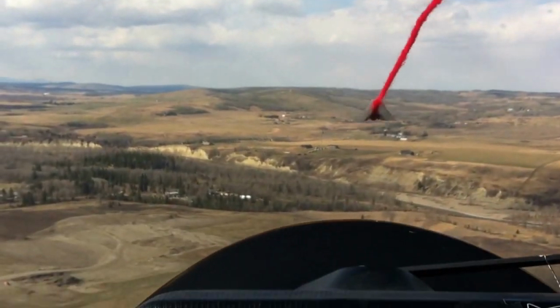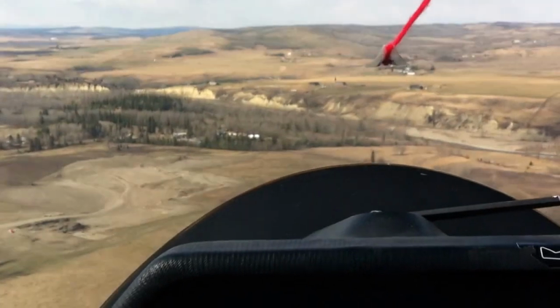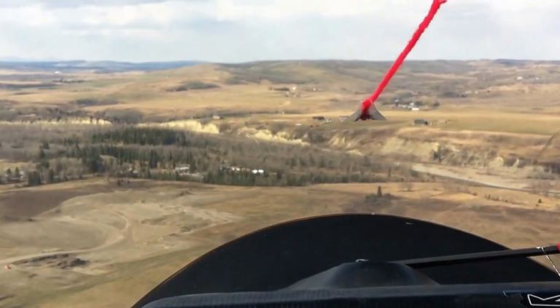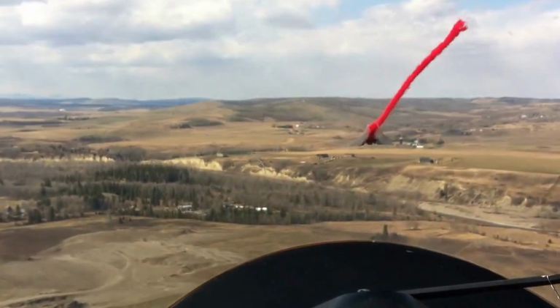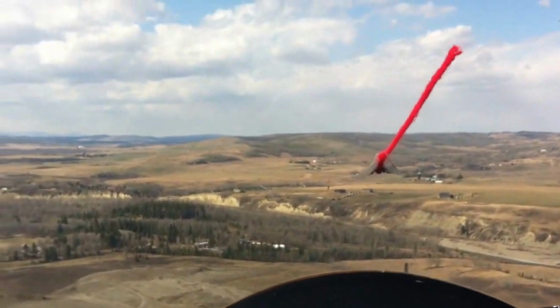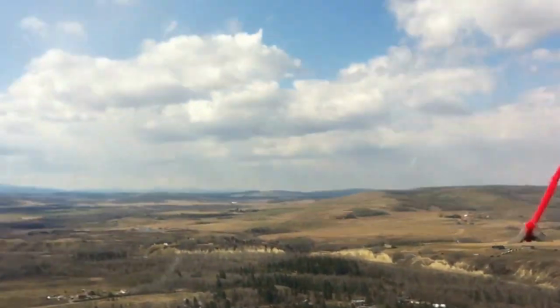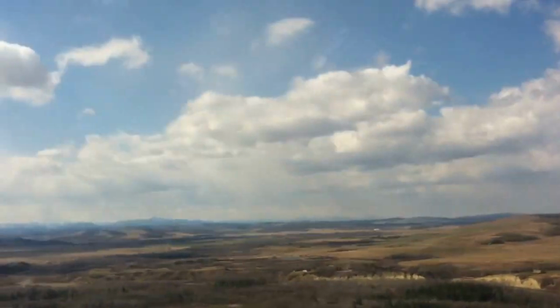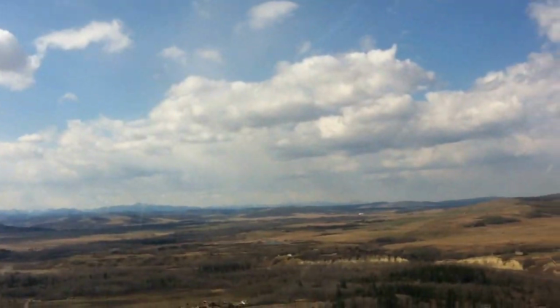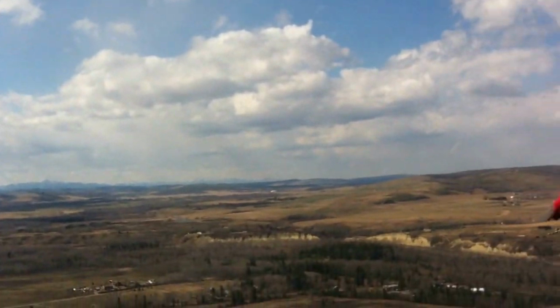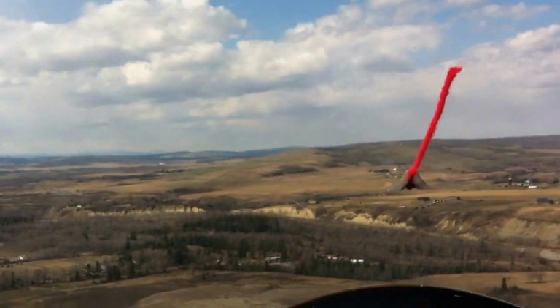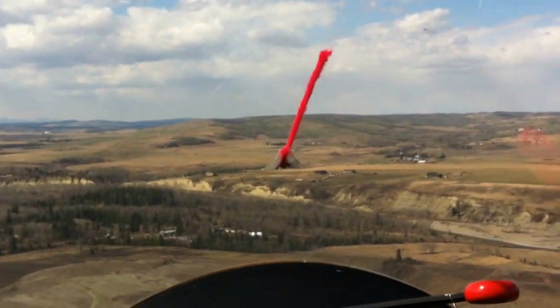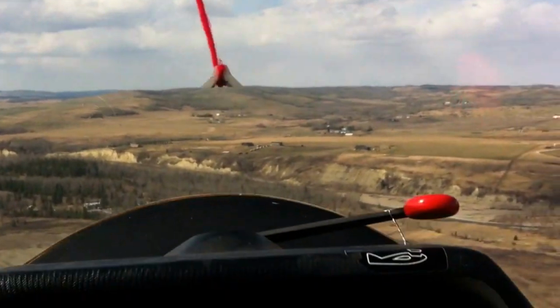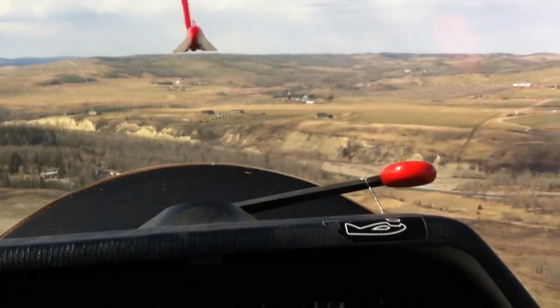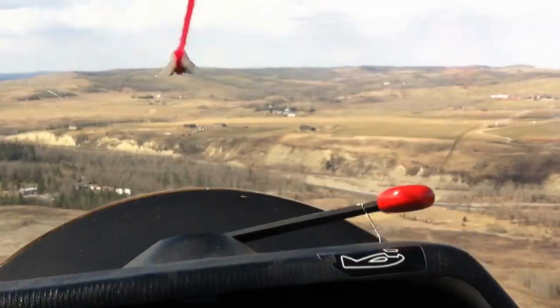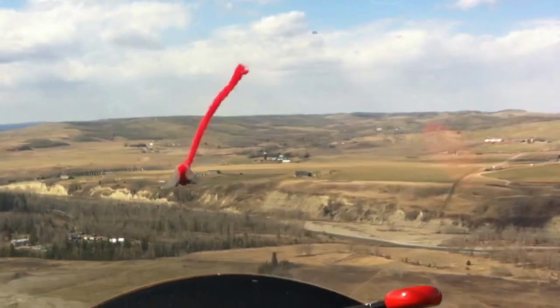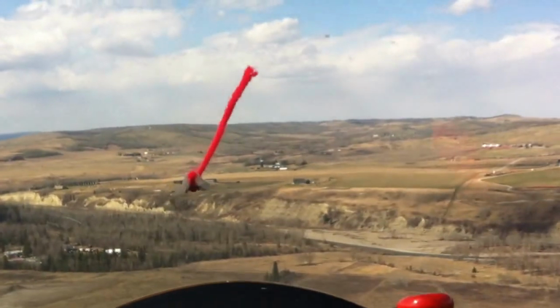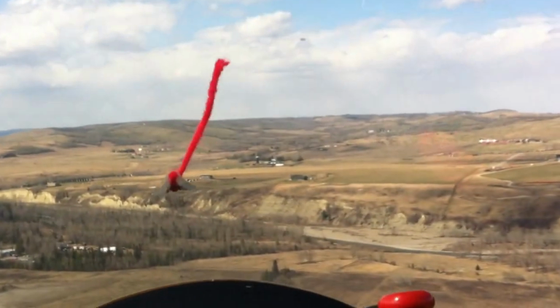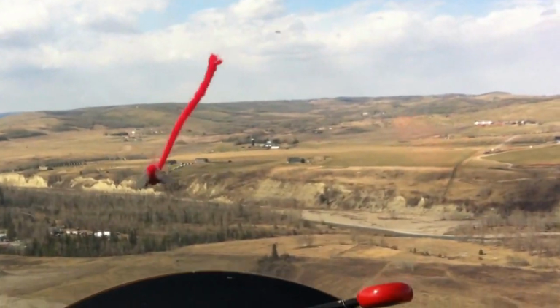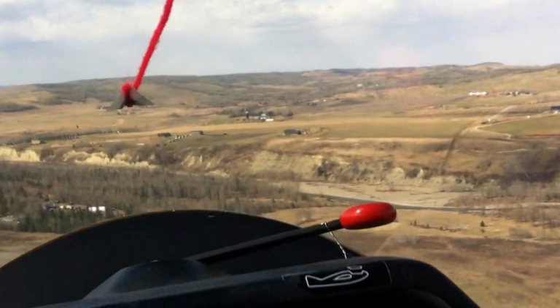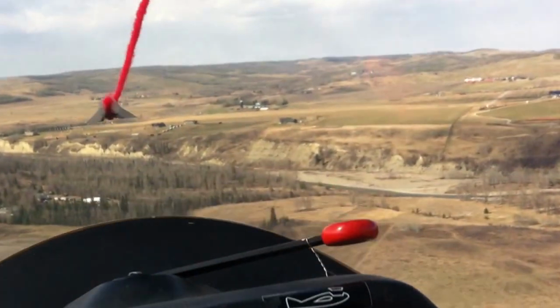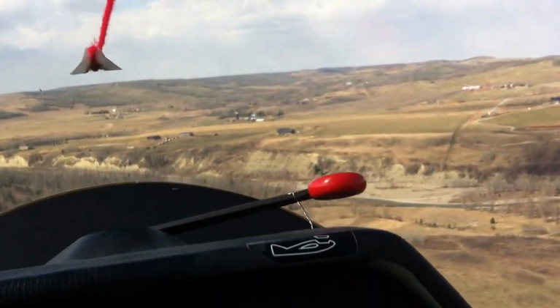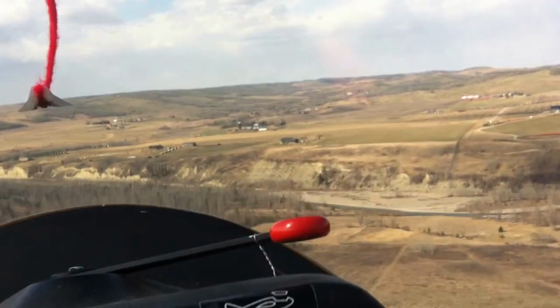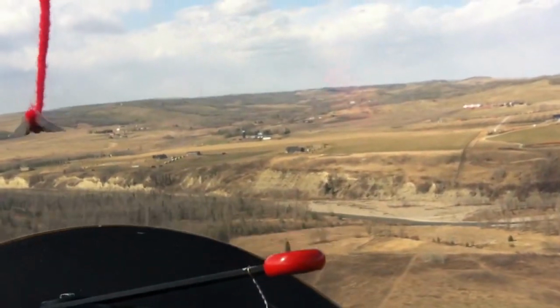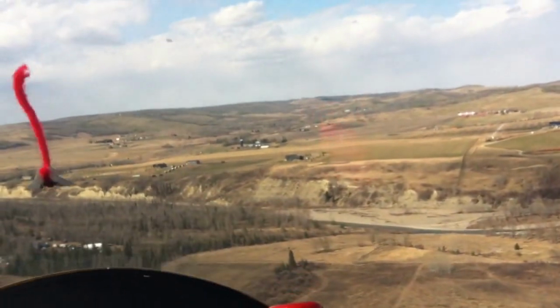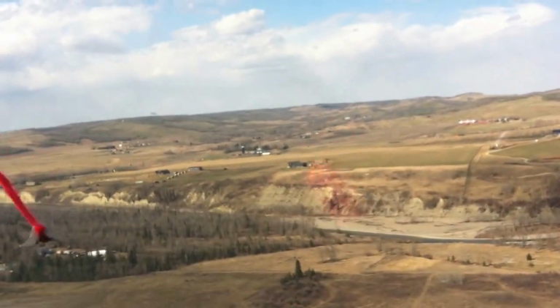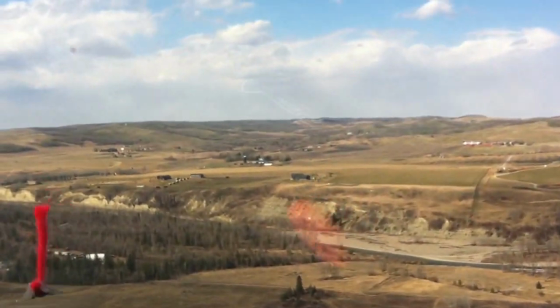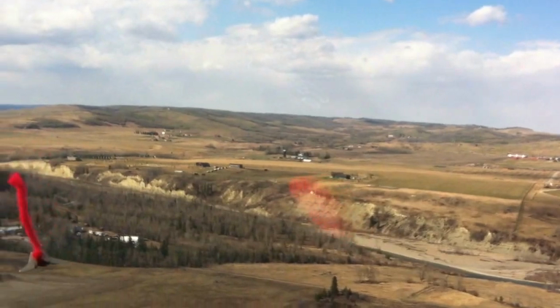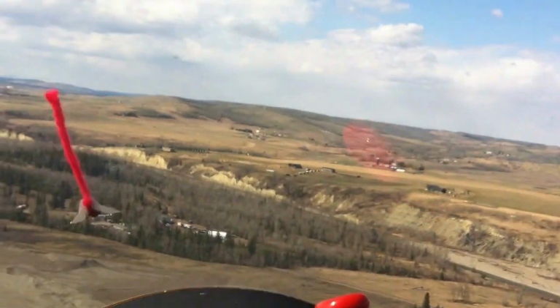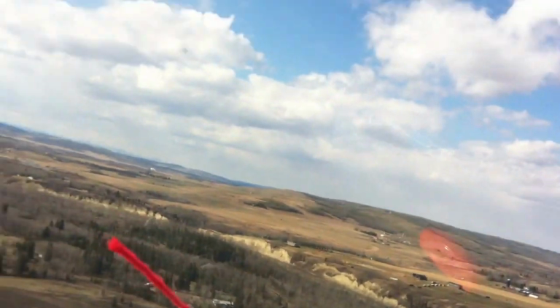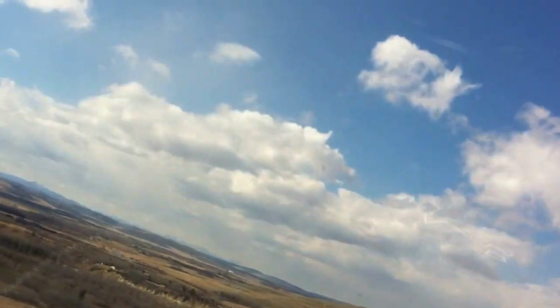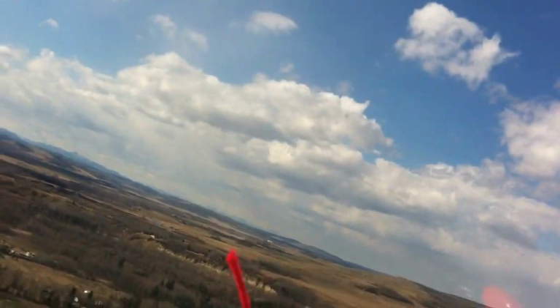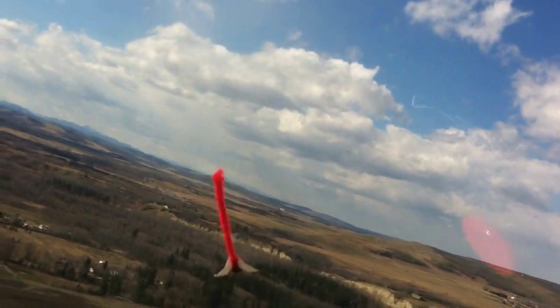So right about here, opposite the landing — the flaring spot where we flare — we want to be about 500 feet. Okay. And turn in a little bit here. Okay.